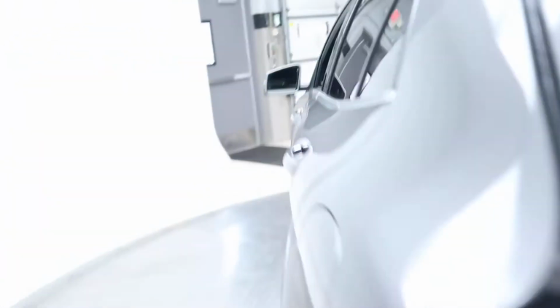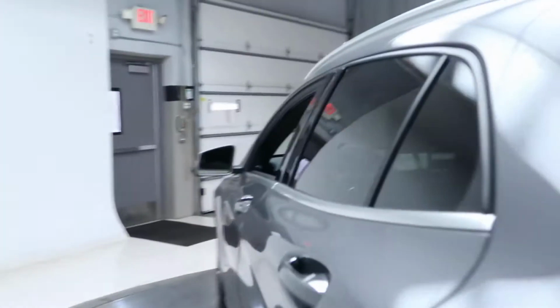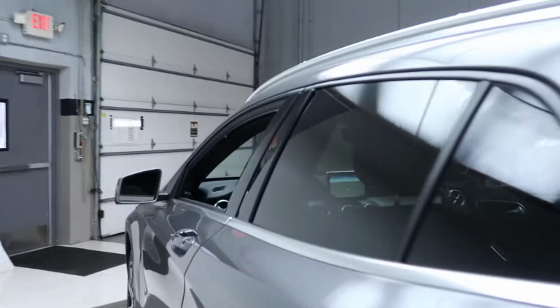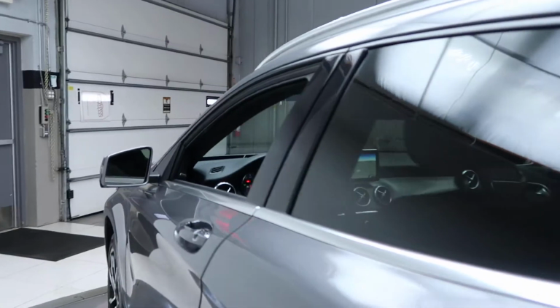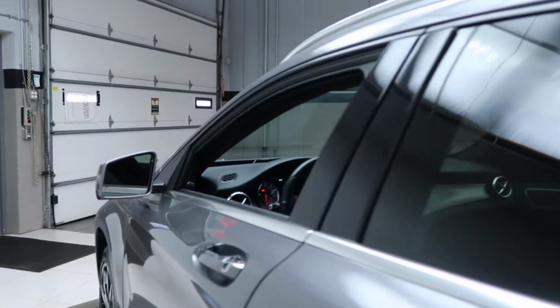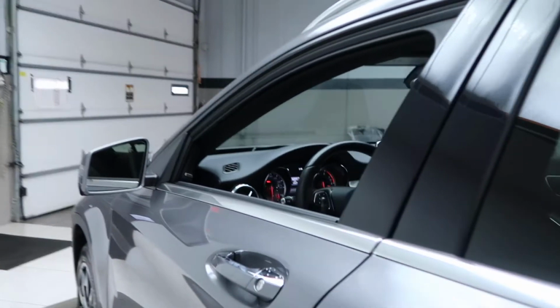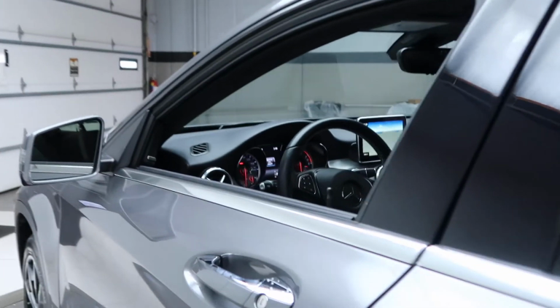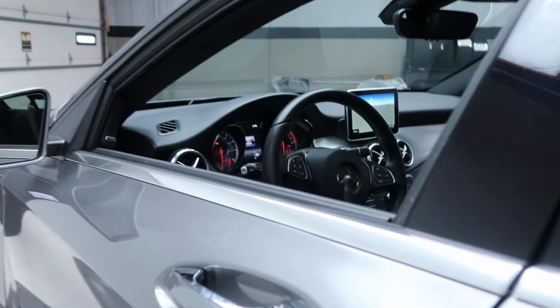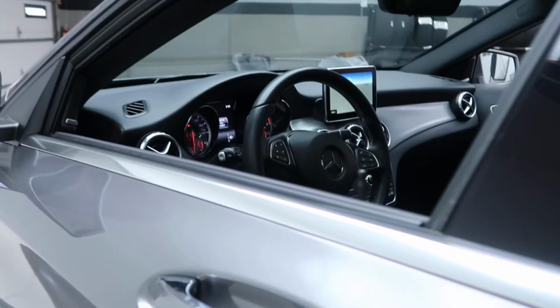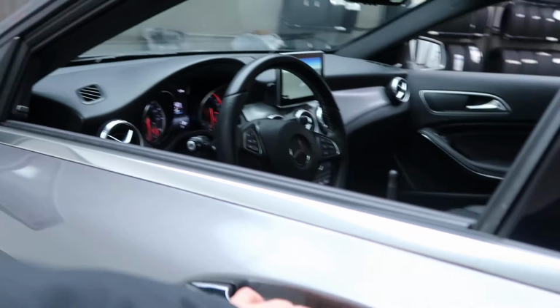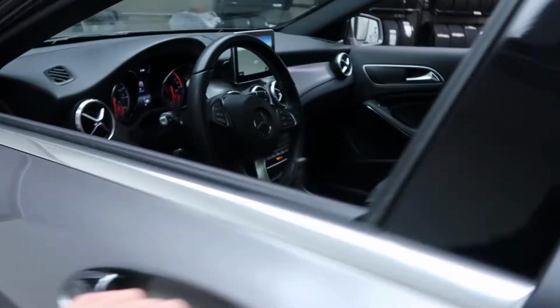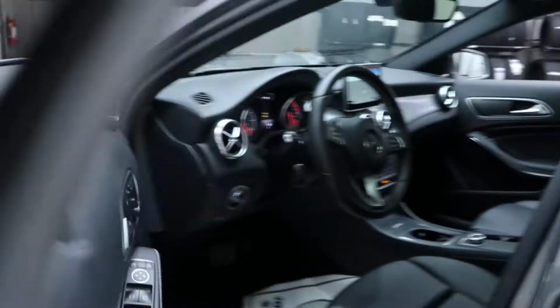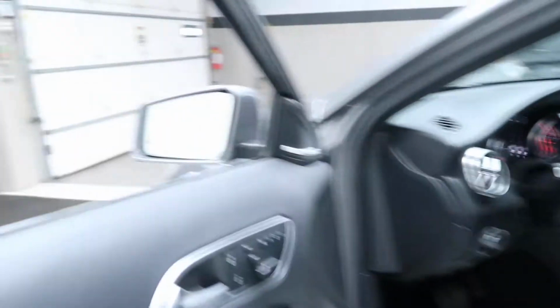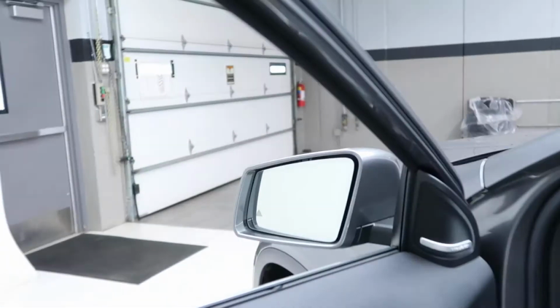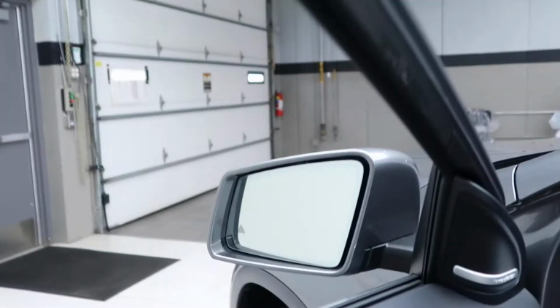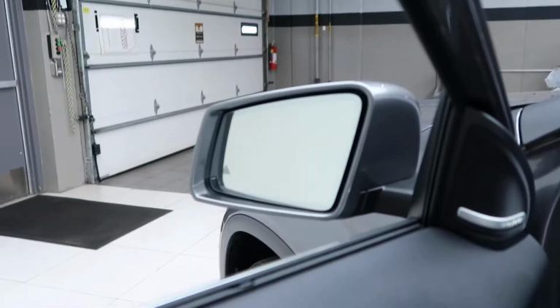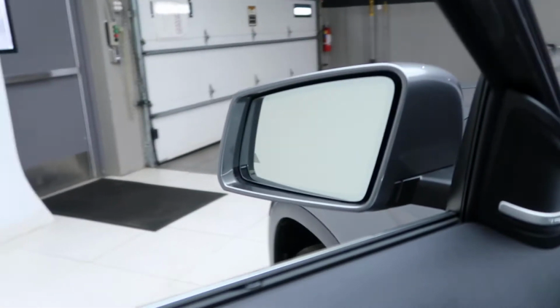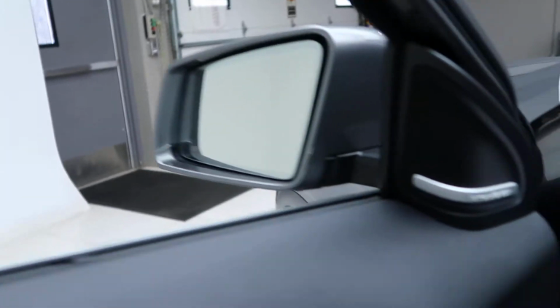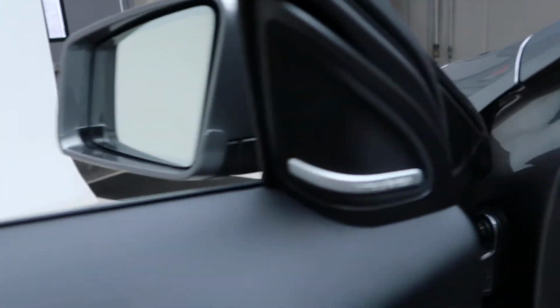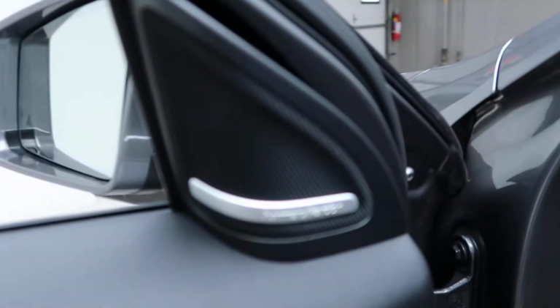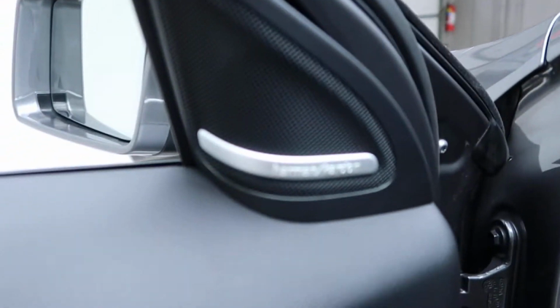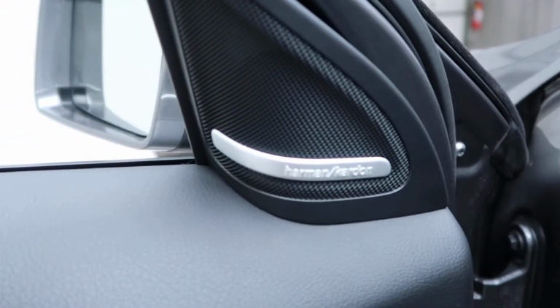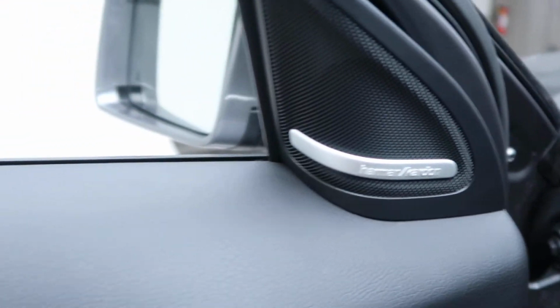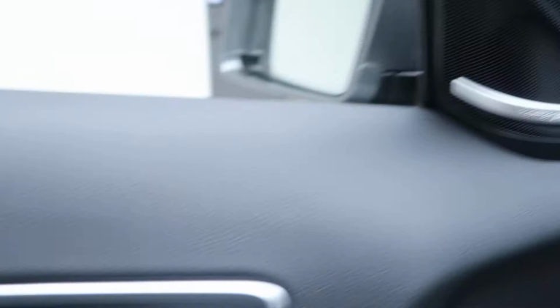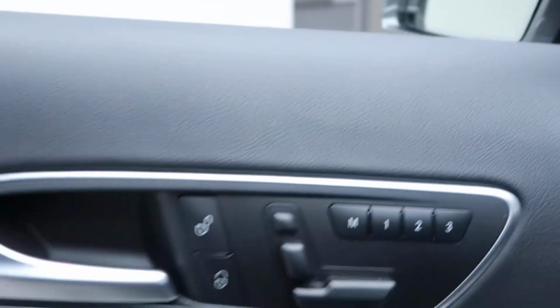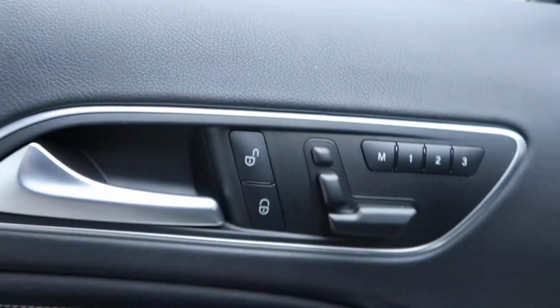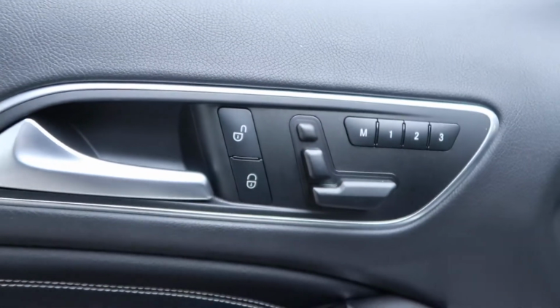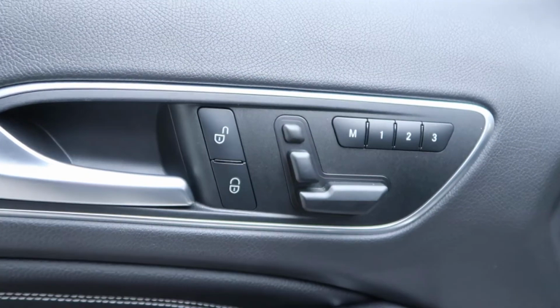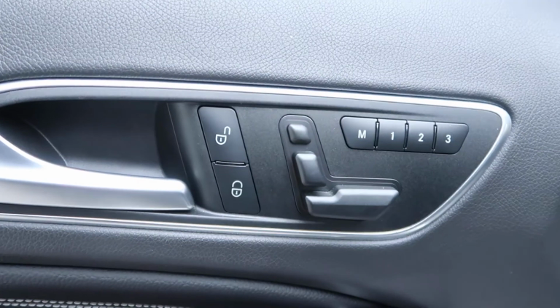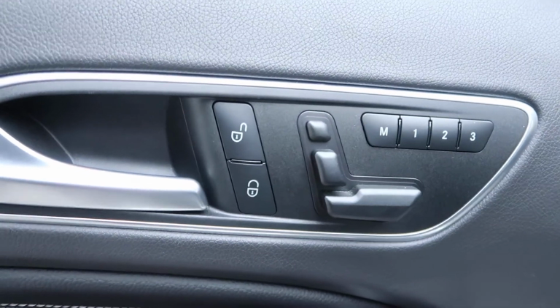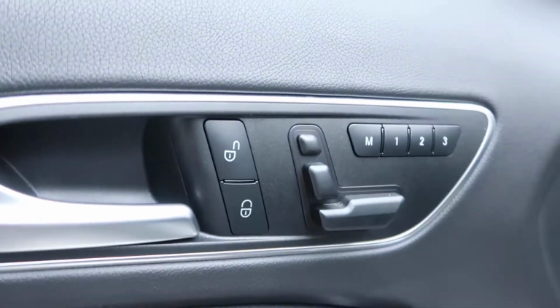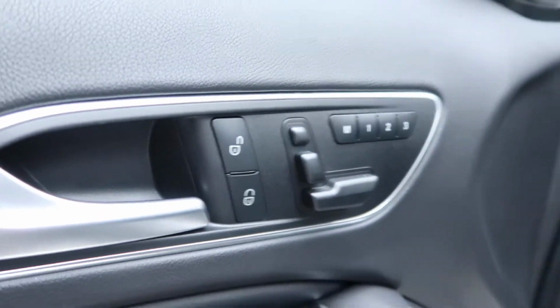This one does come with the Premium One Package, which includes keyless entry, blind spot assist, a Harman Kardon sound system, memory seats, and power seats.